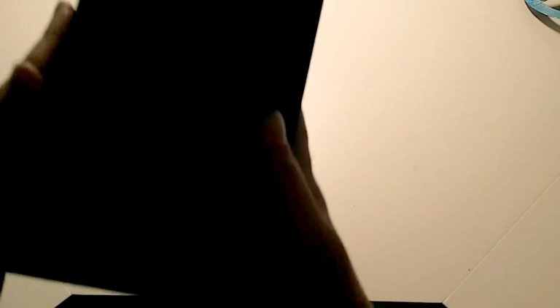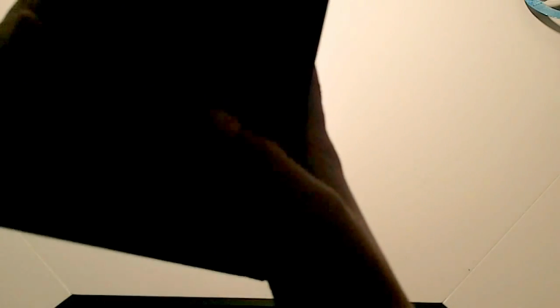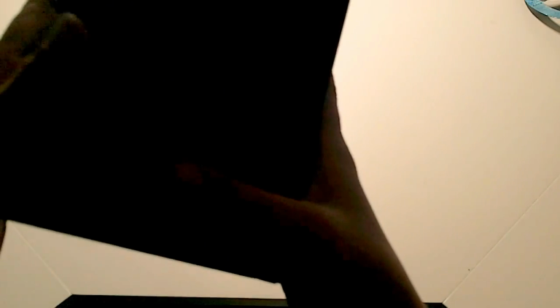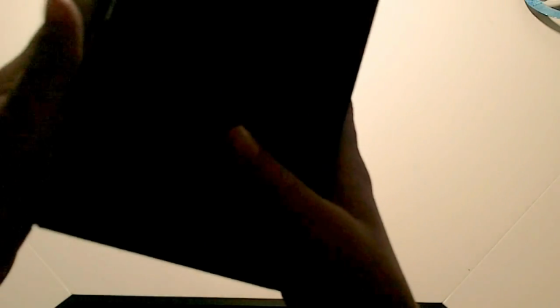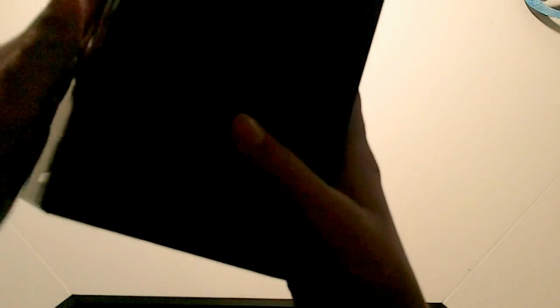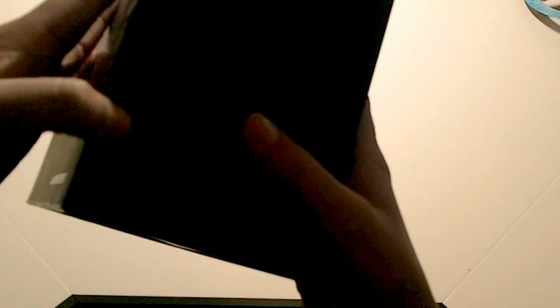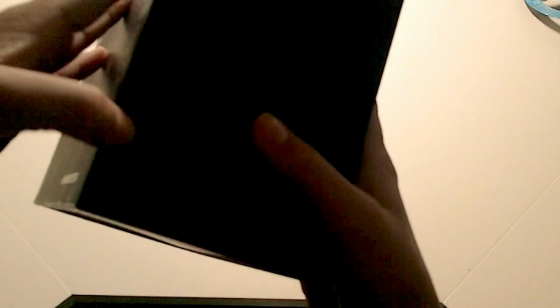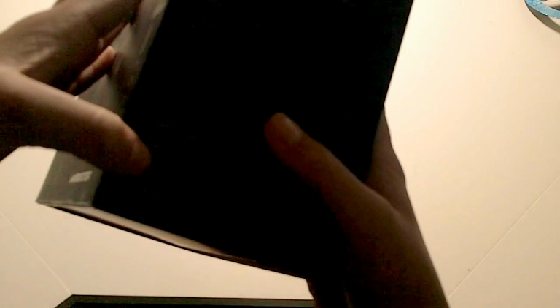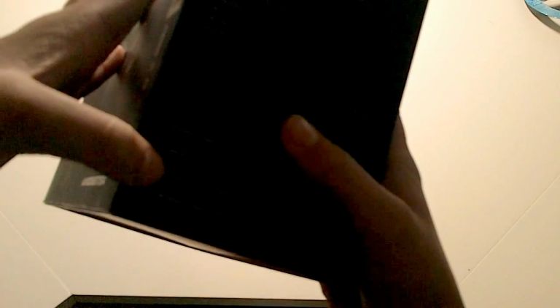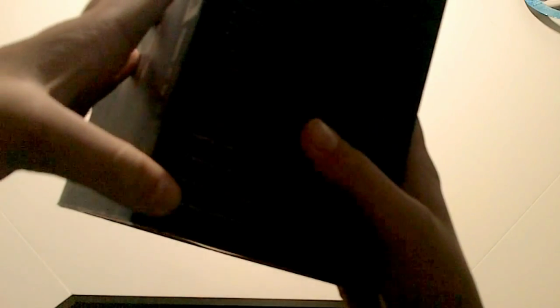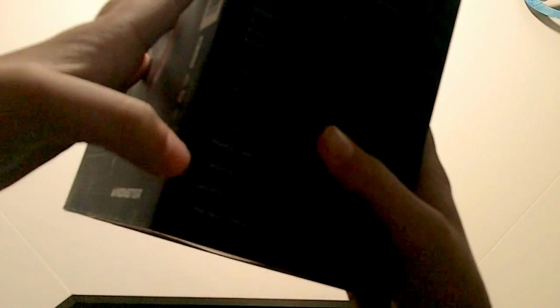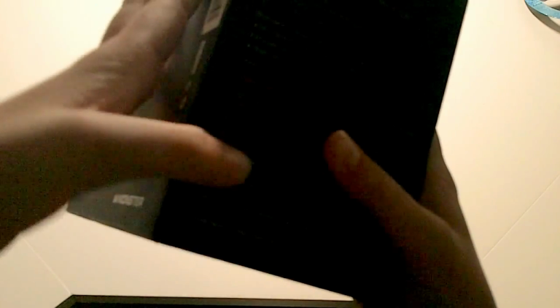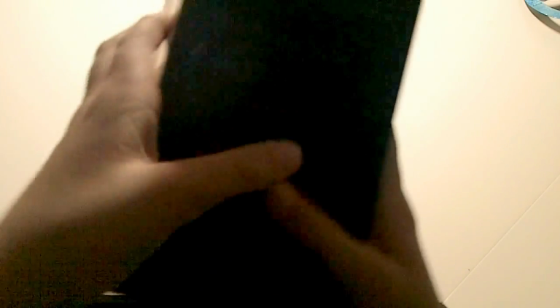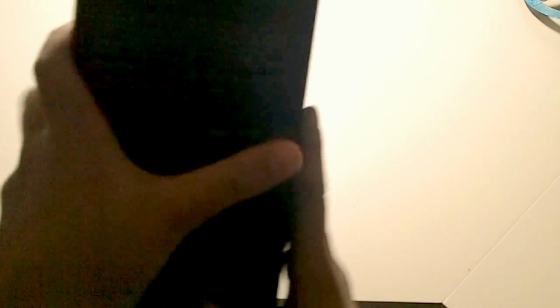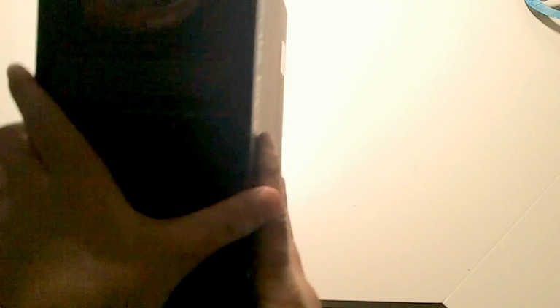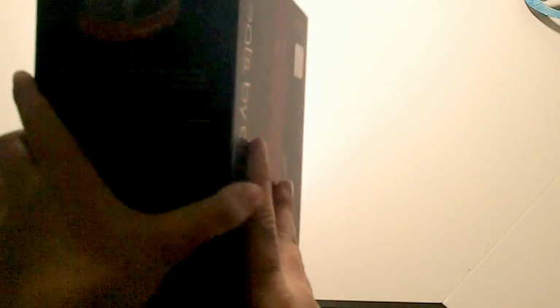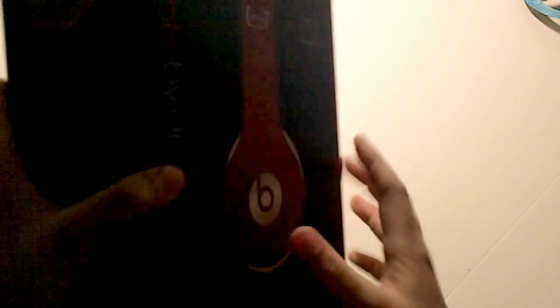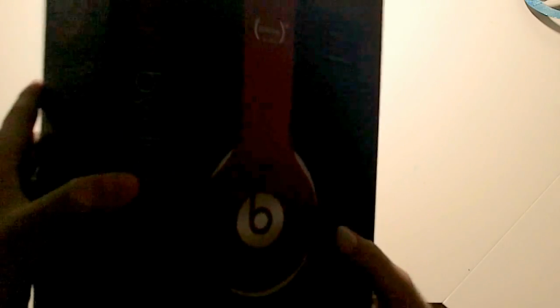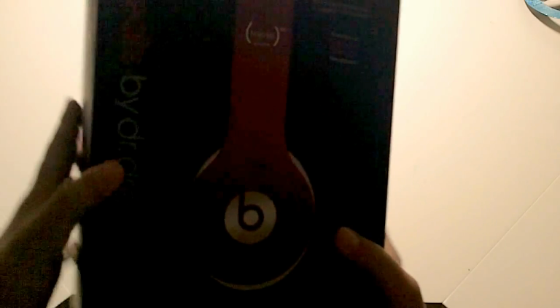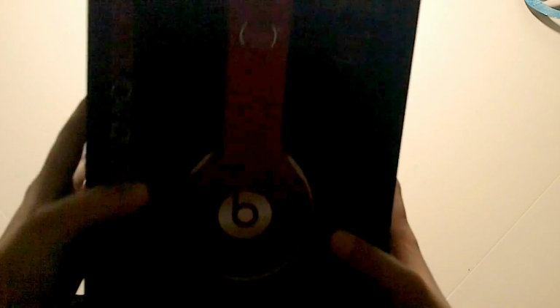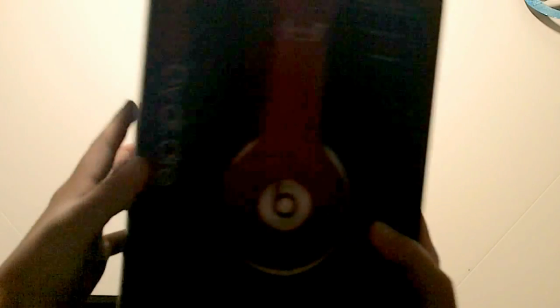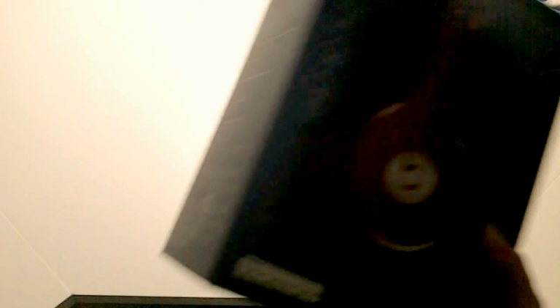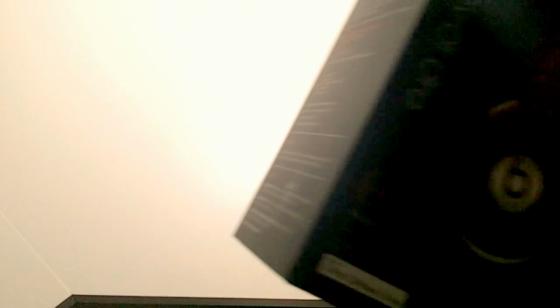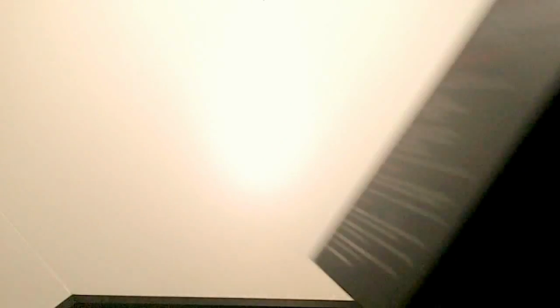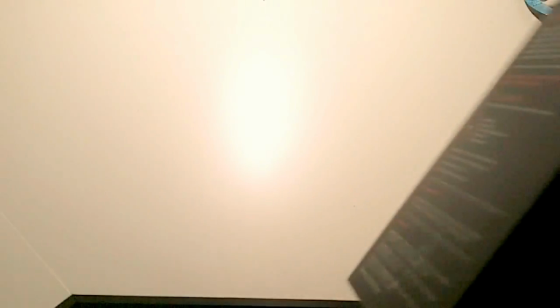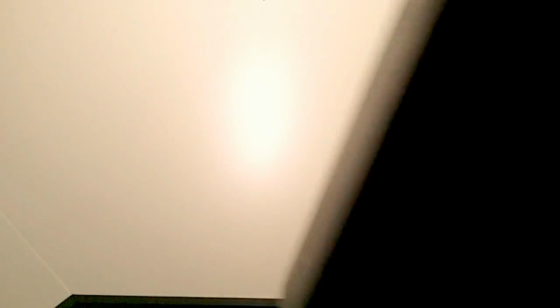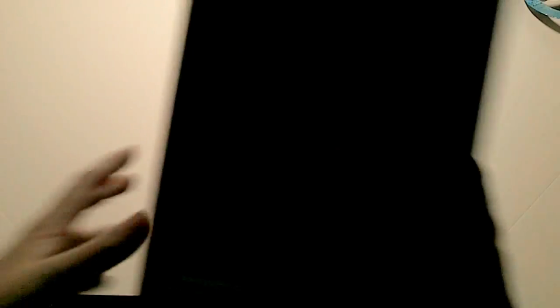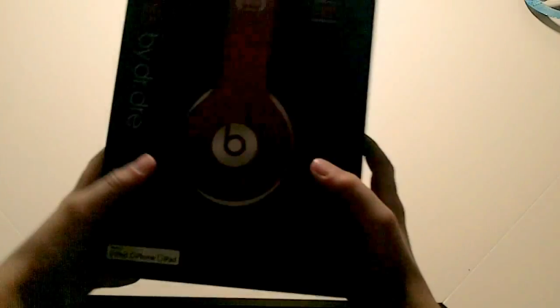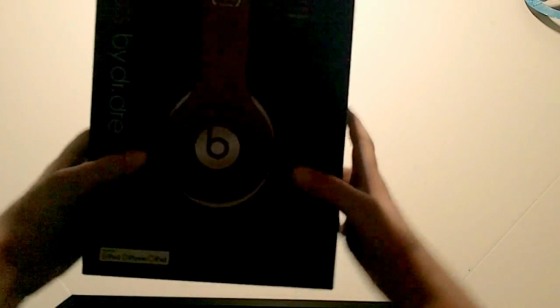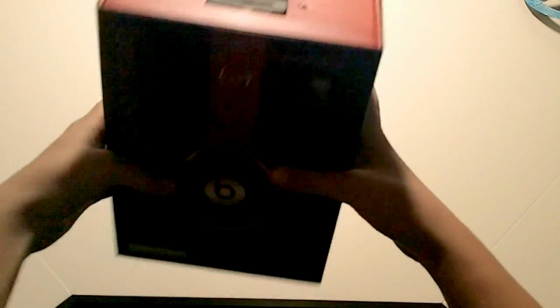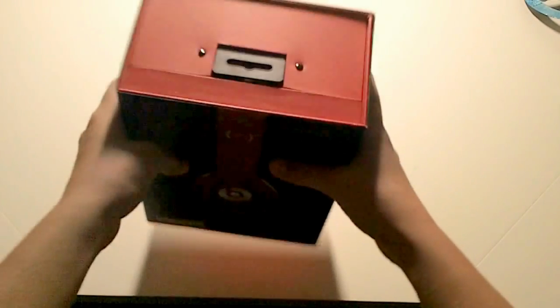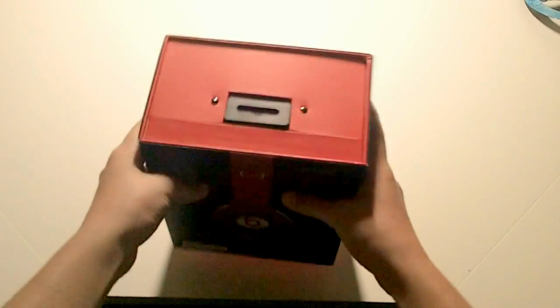The back also explains ControlTalk and what's inside the case — the cloth, the headphone cable, and the warranty. So that's what we'll be getting into. Let's go ahead and open it up.